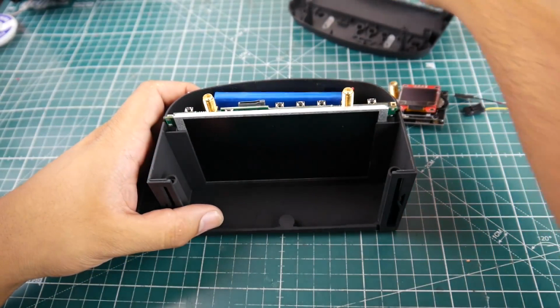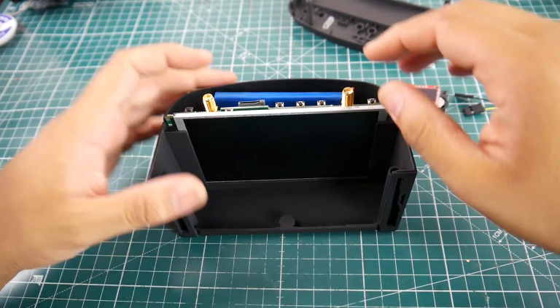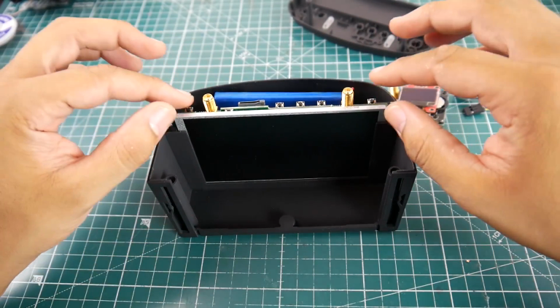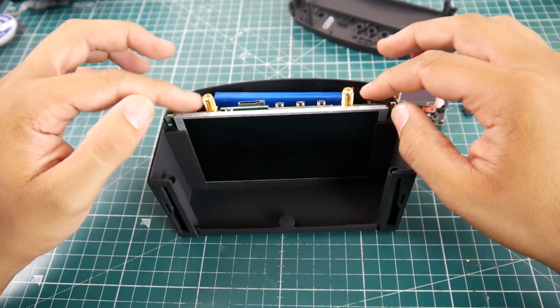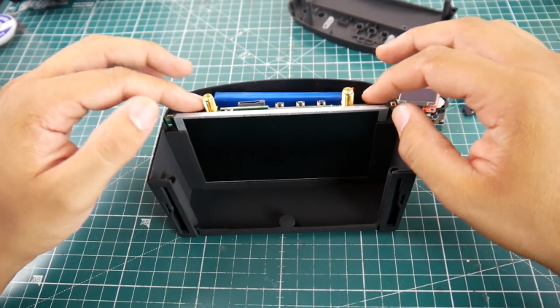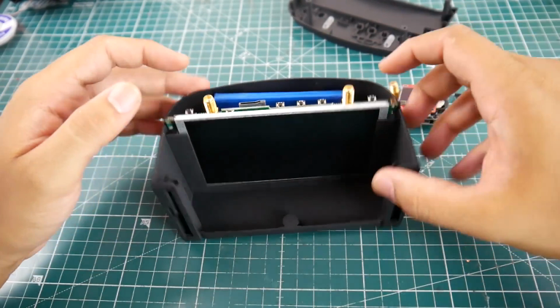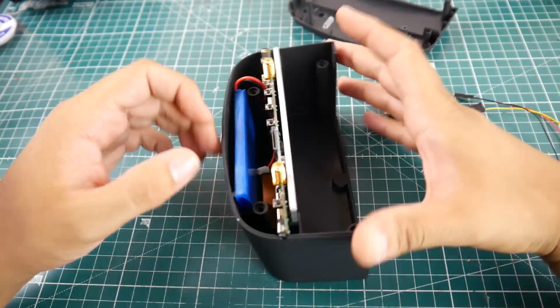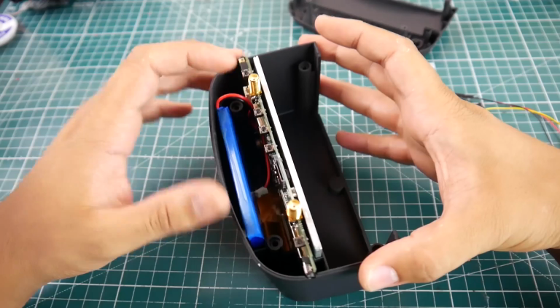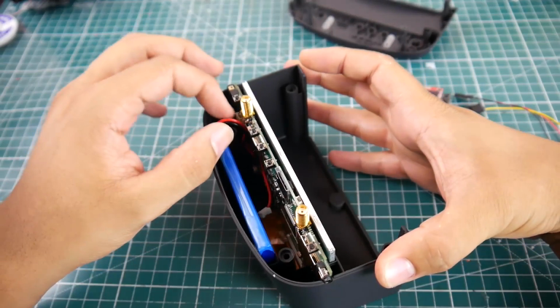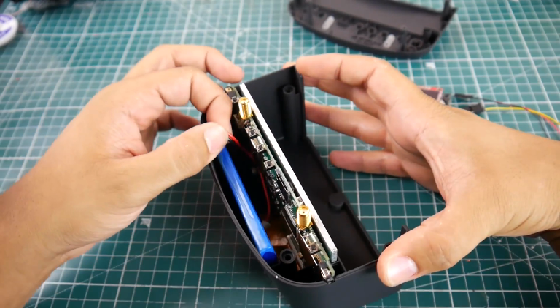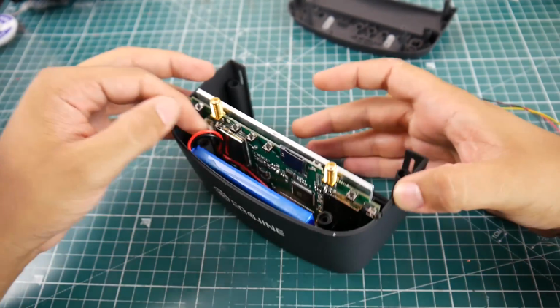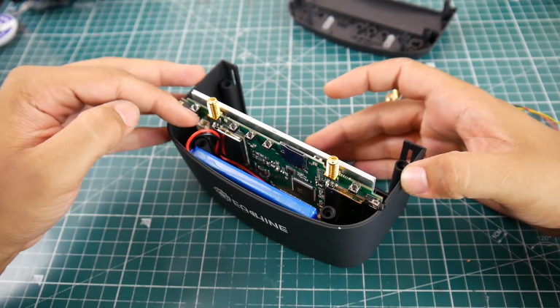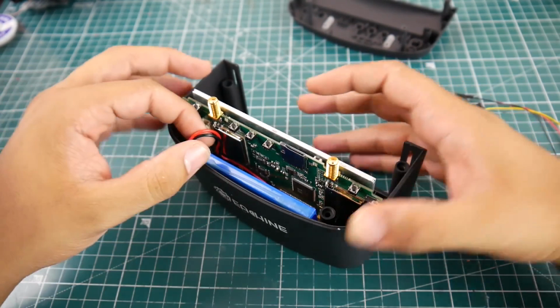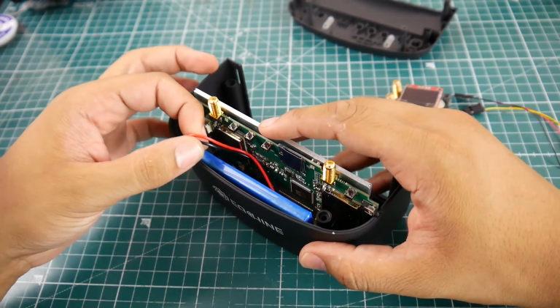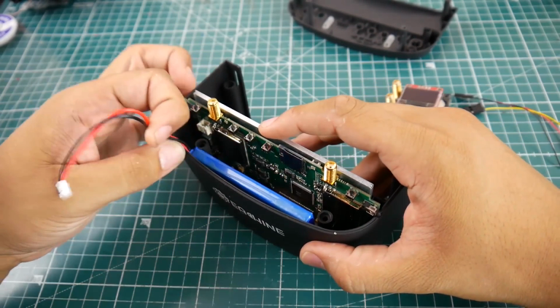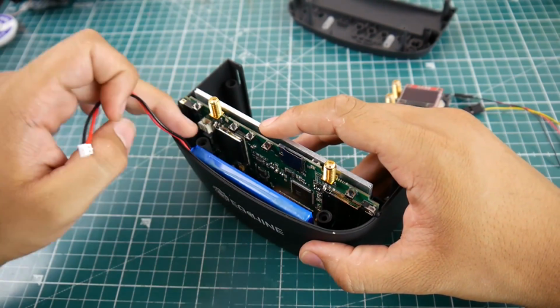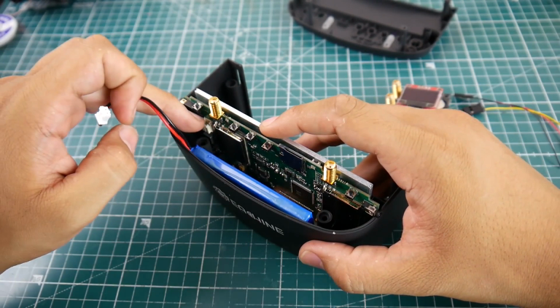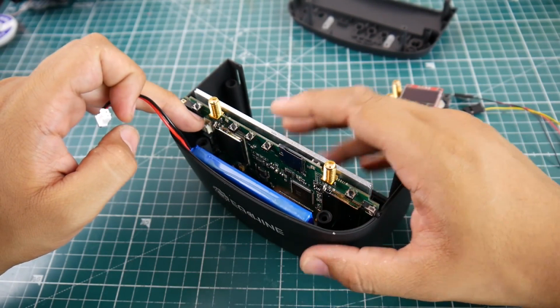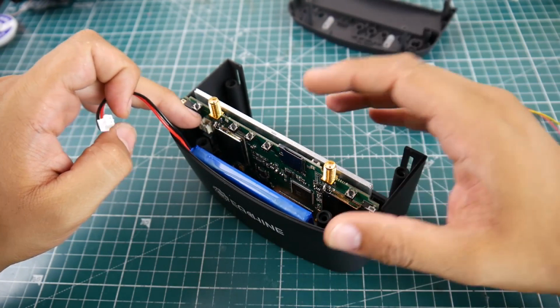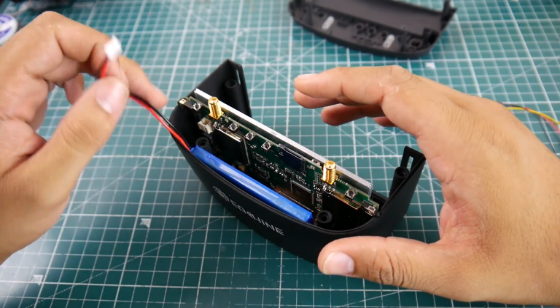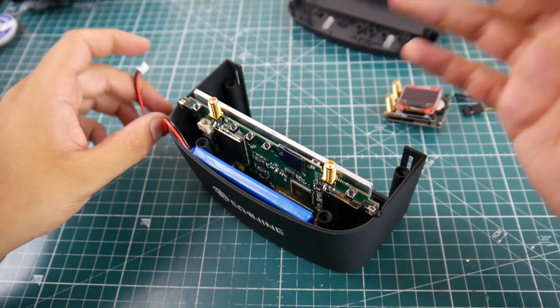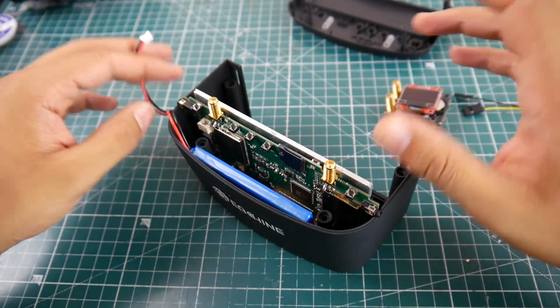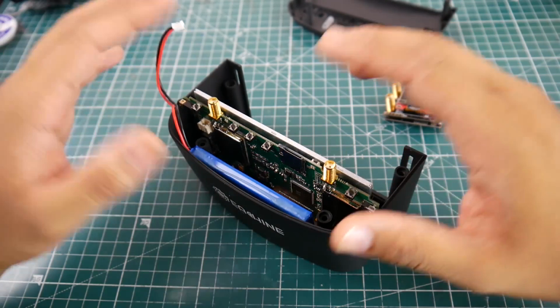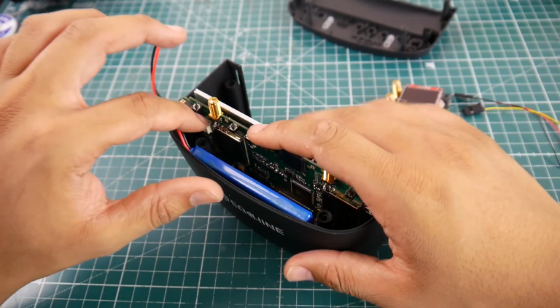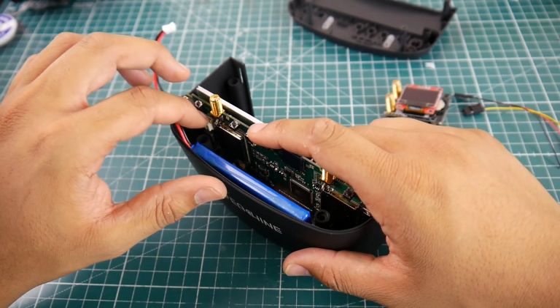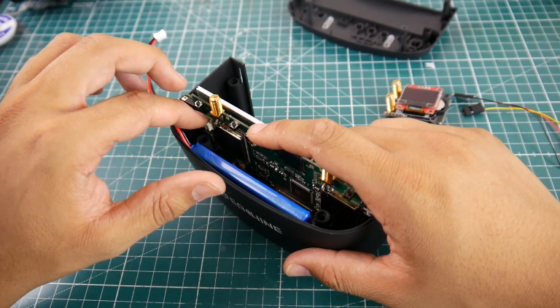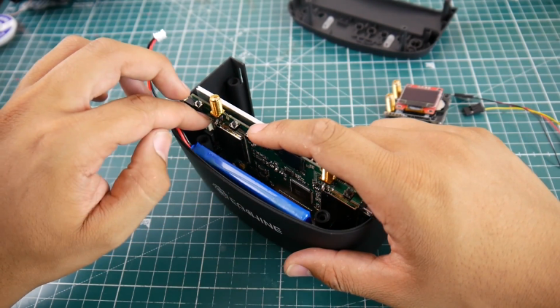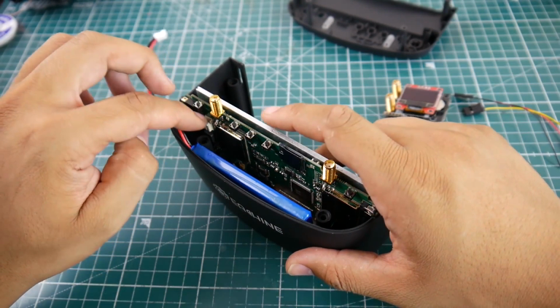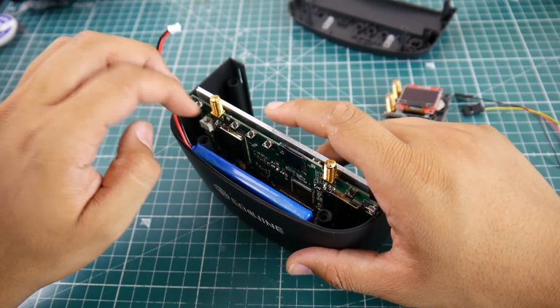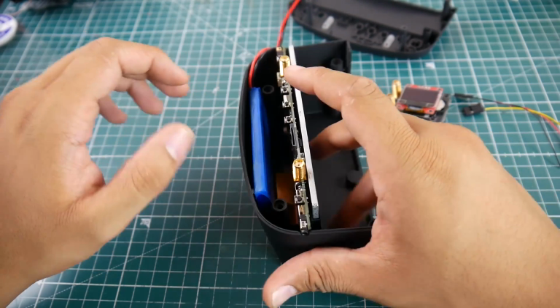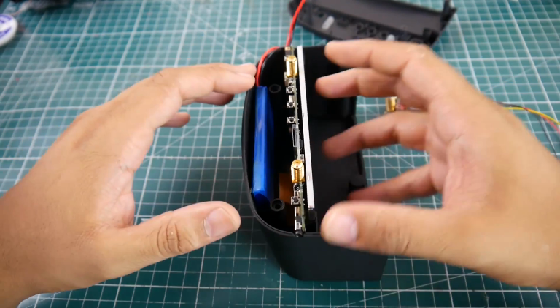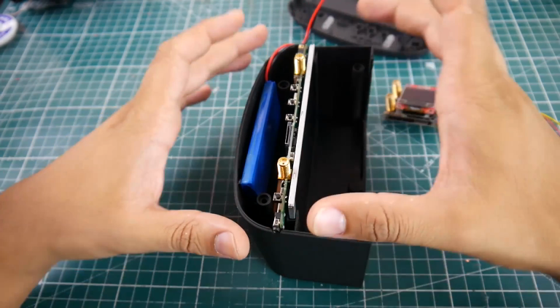Now we're going to have to remove the screen as well as the battery bay. I've gone ahead and already unplugged the battery — it's a bit stiffer than the previous EV800. So just take that into consideration; it's pretty hard to pull out. Pull that out first before you do anything.